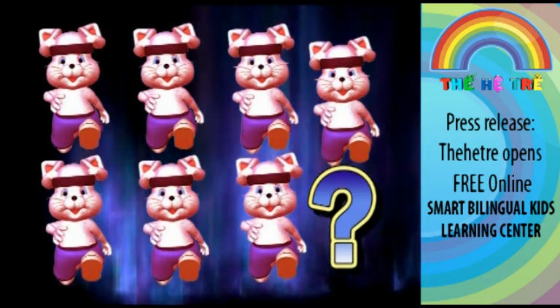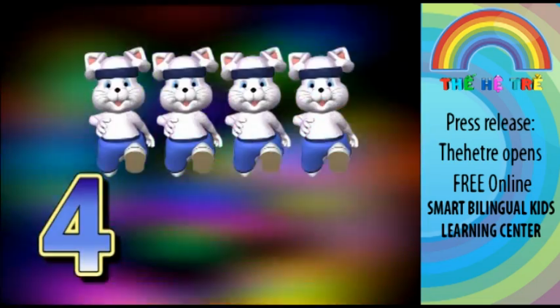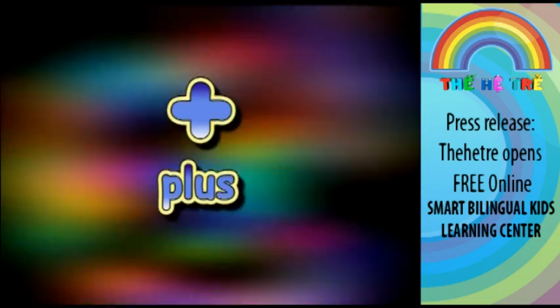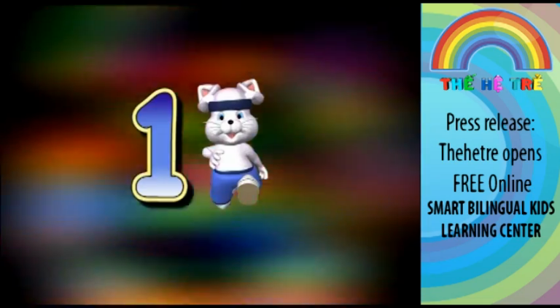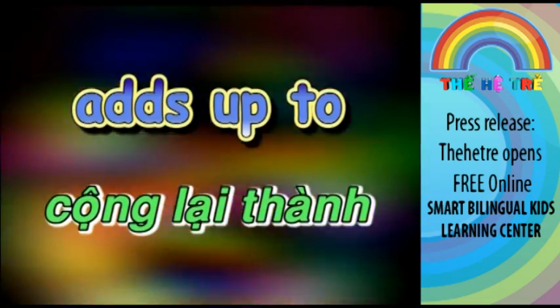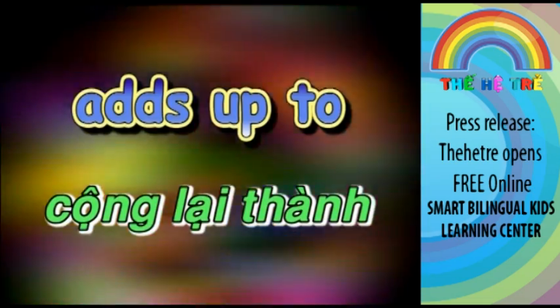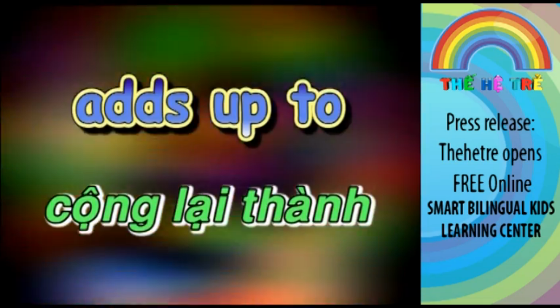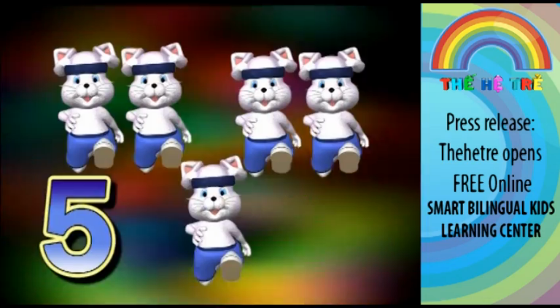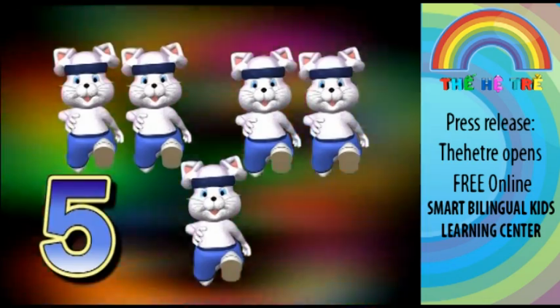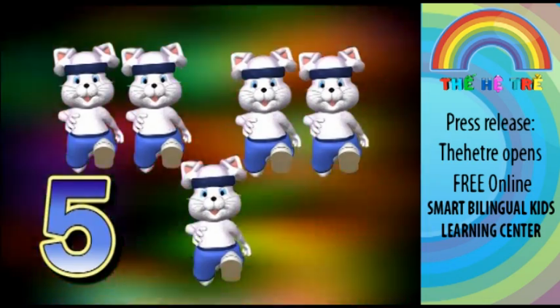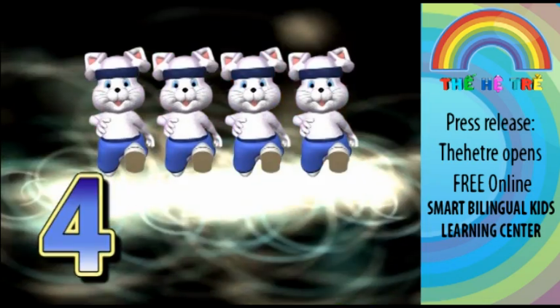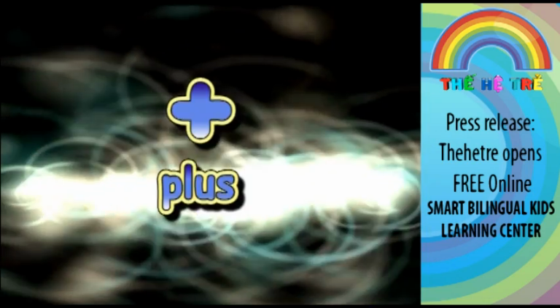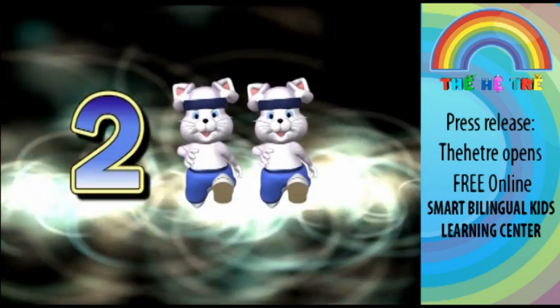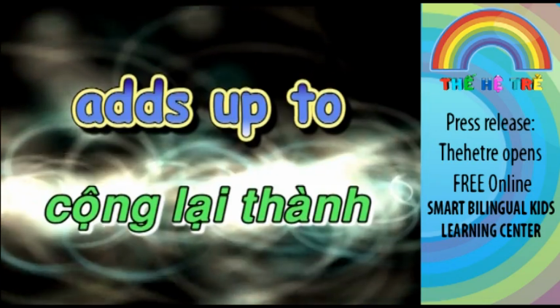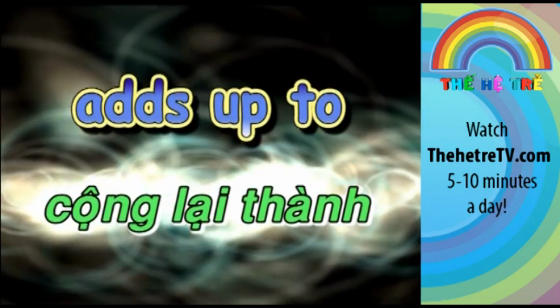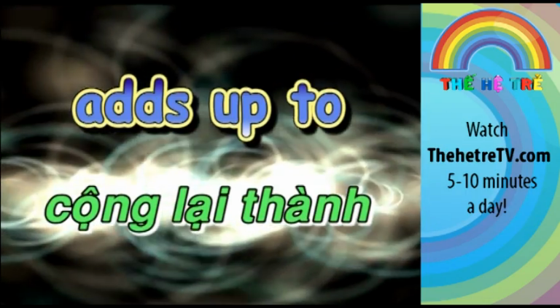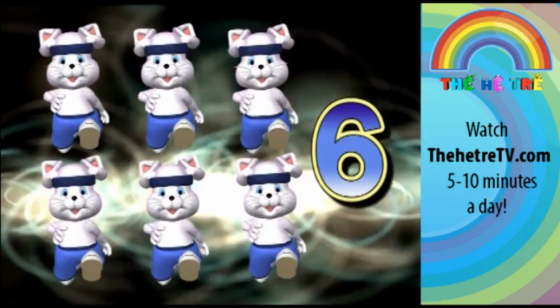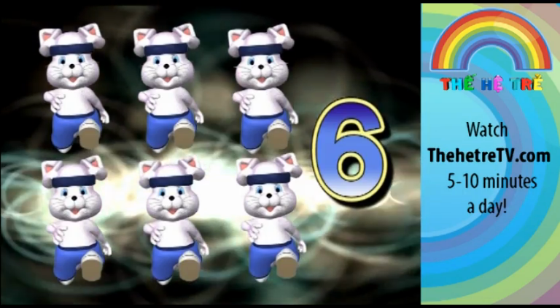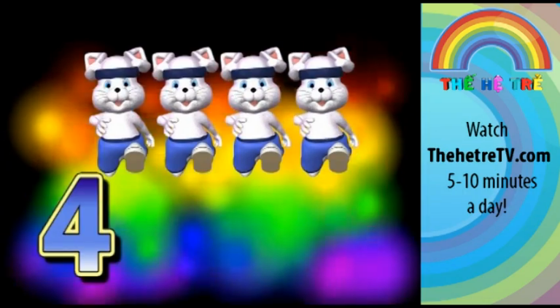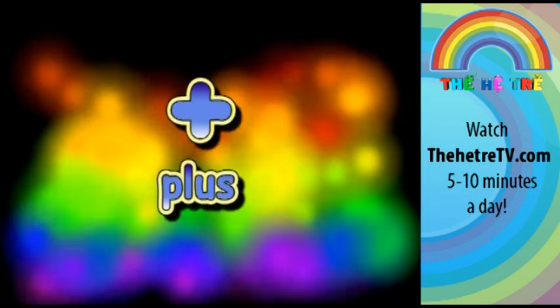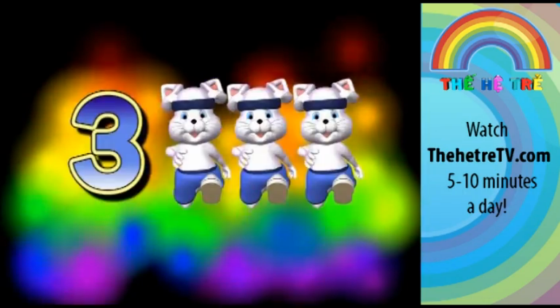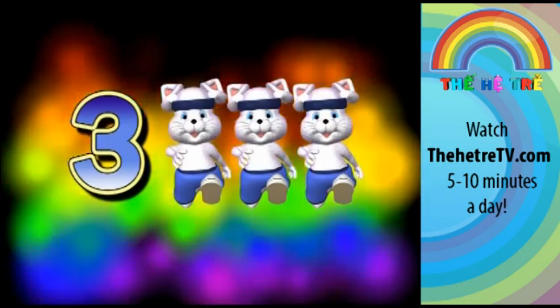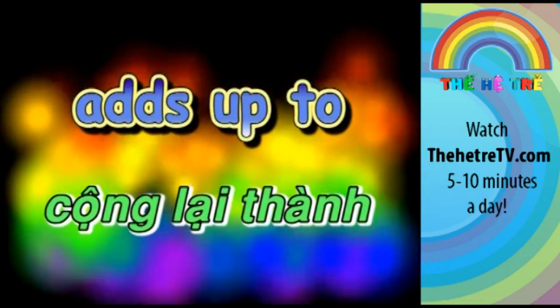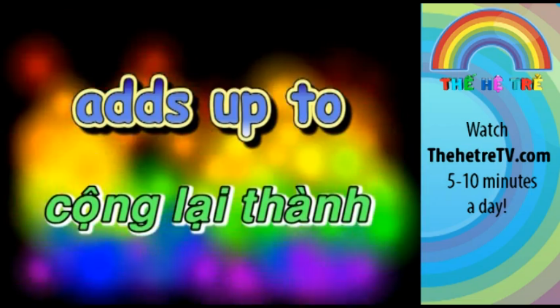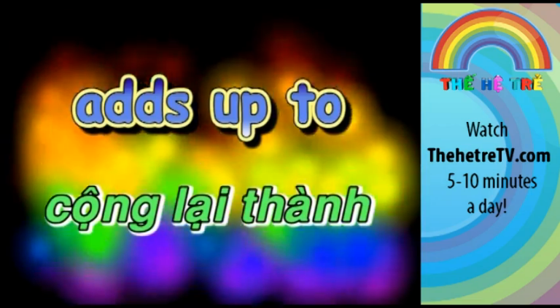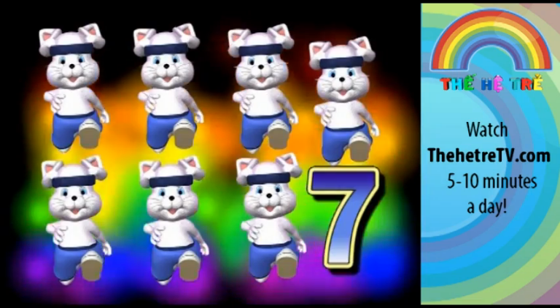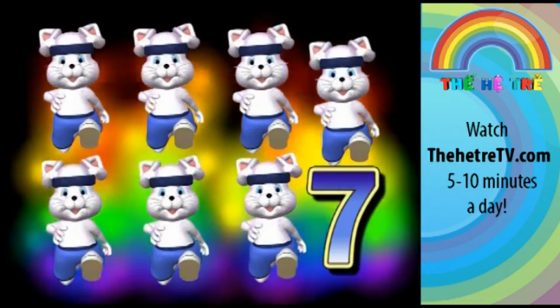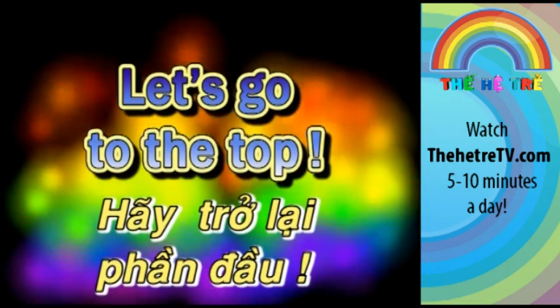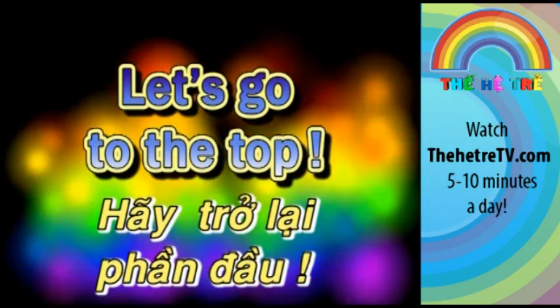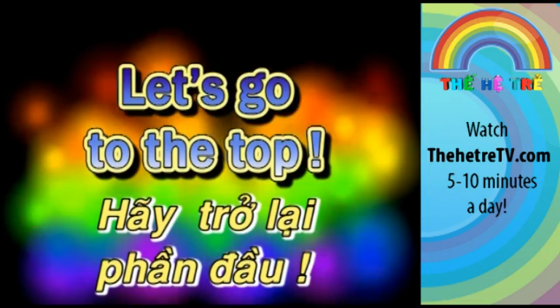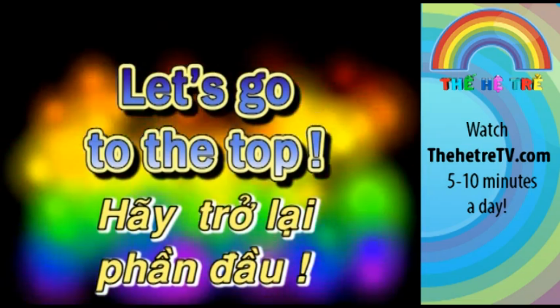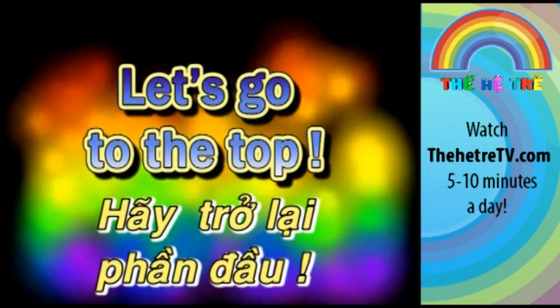Four plus one, that's up to five. Four plus two, adds up to six. Four plus three, adds up to seven. Let's go to the top.